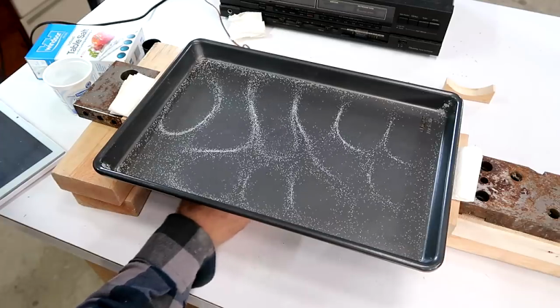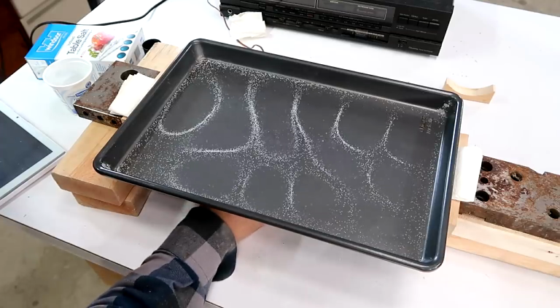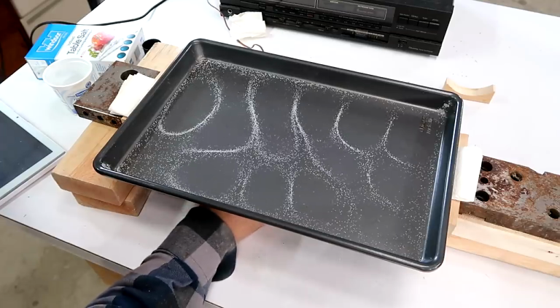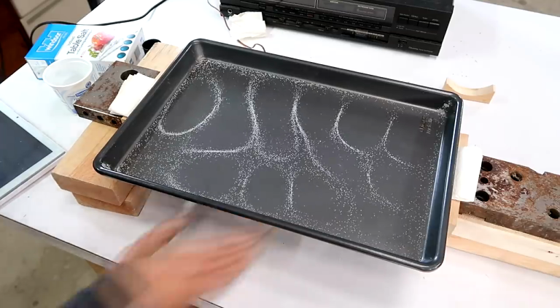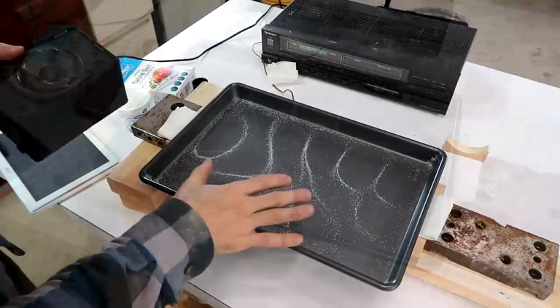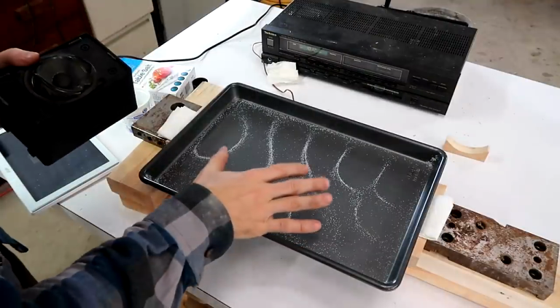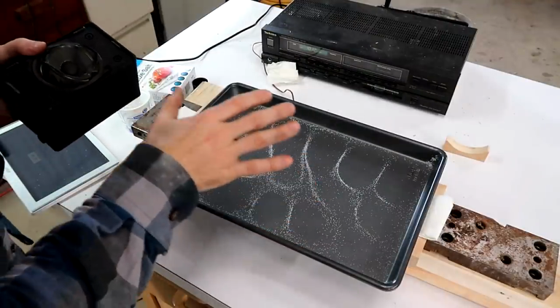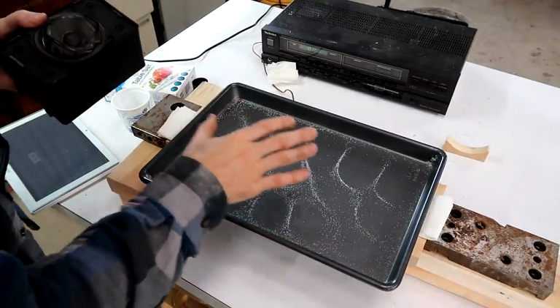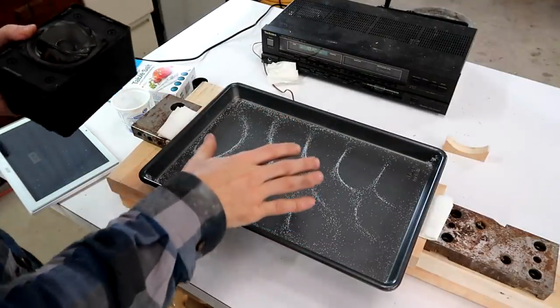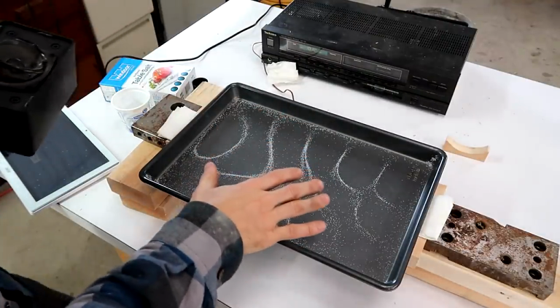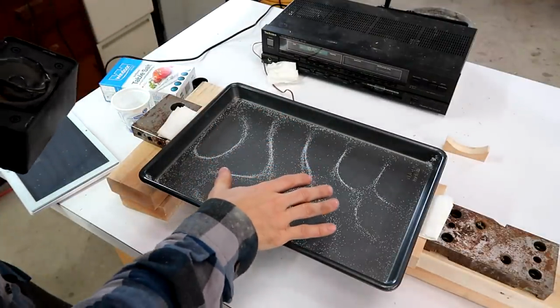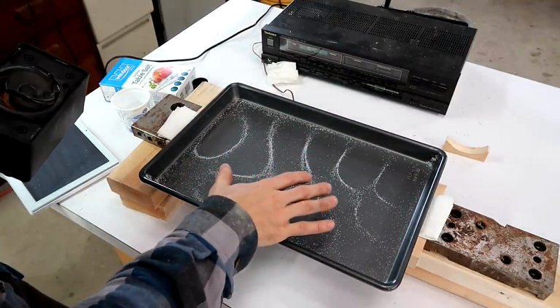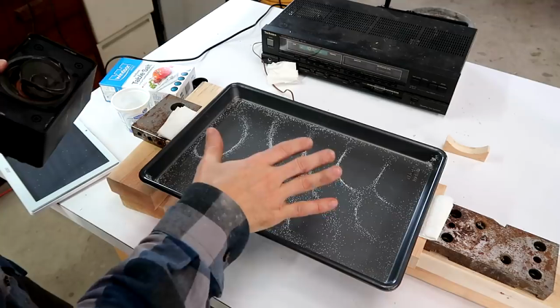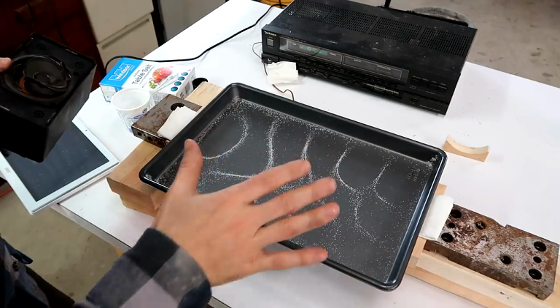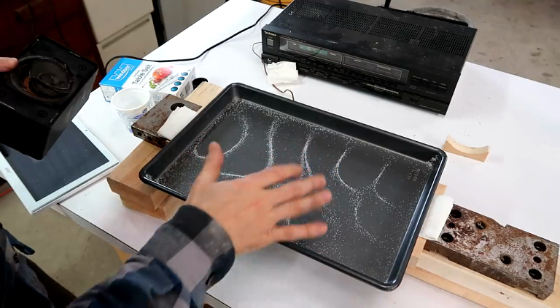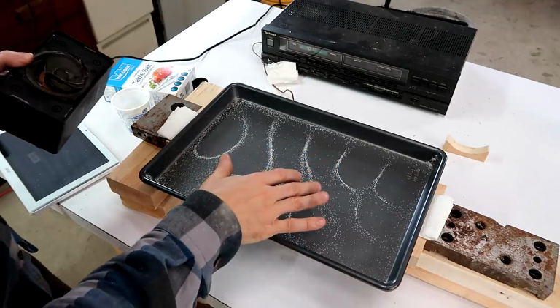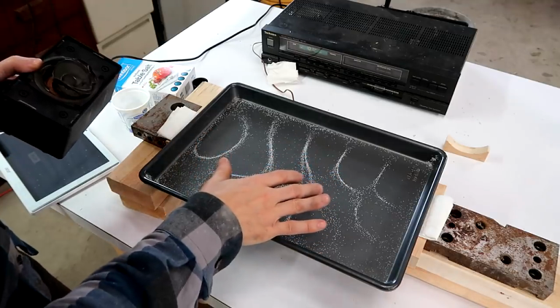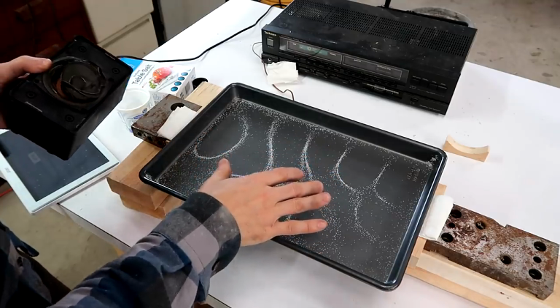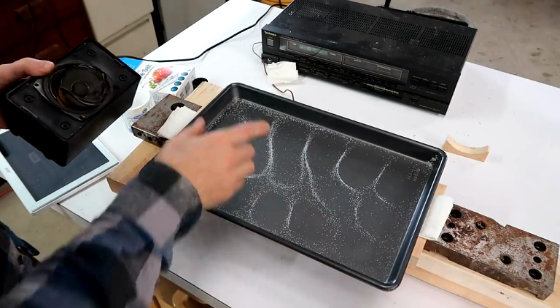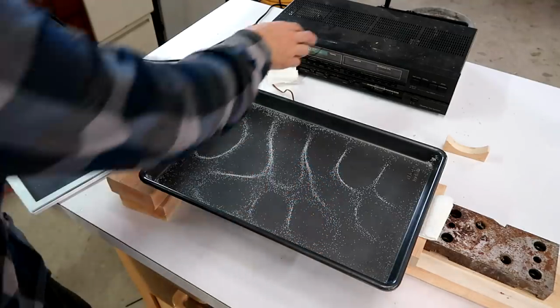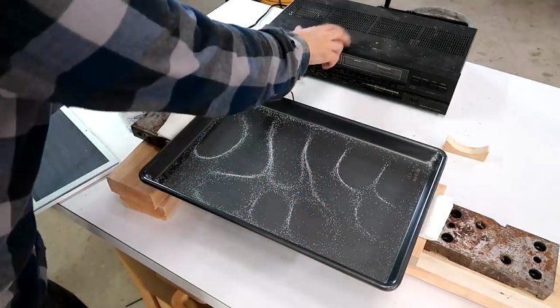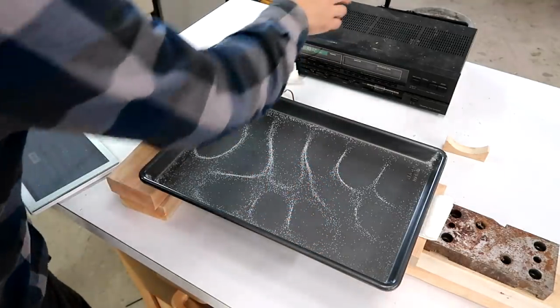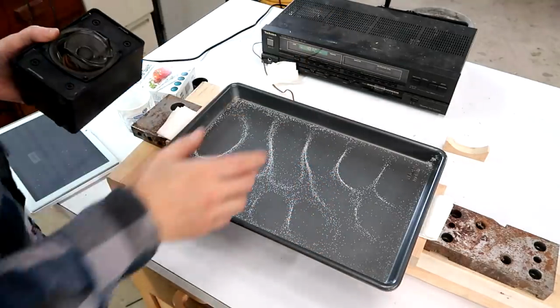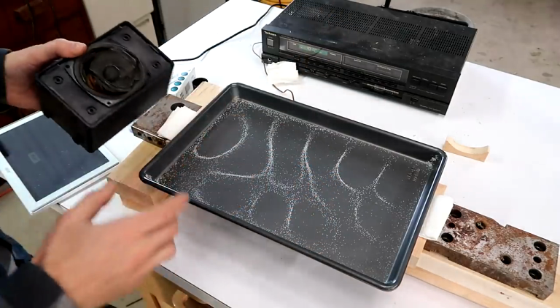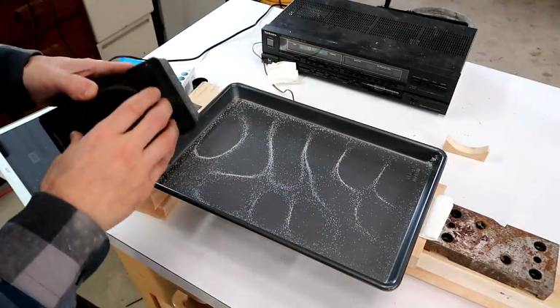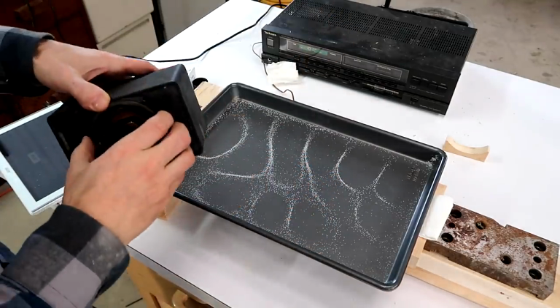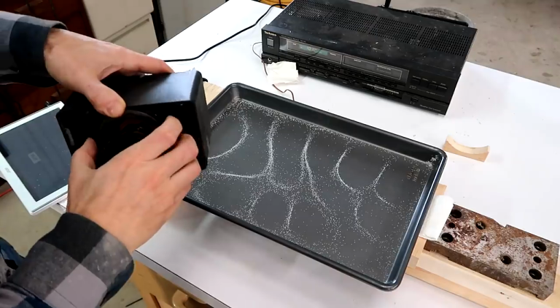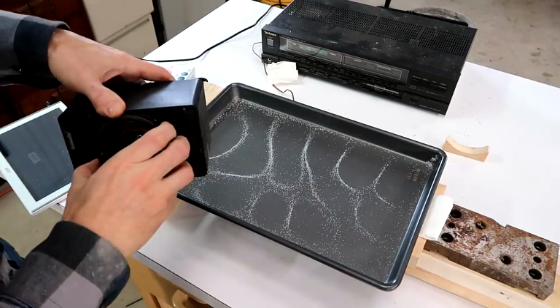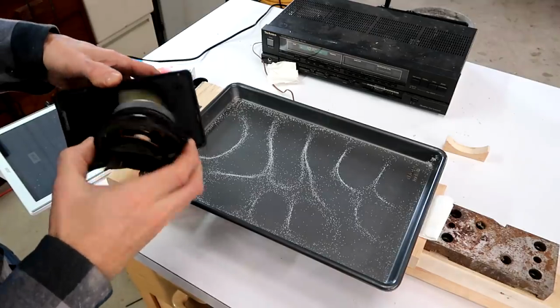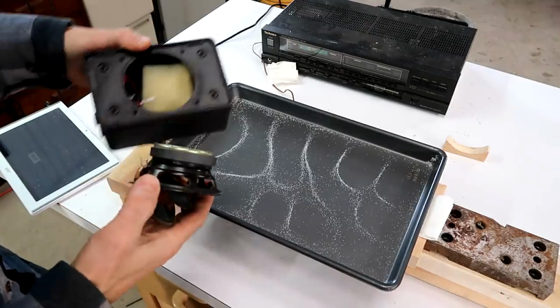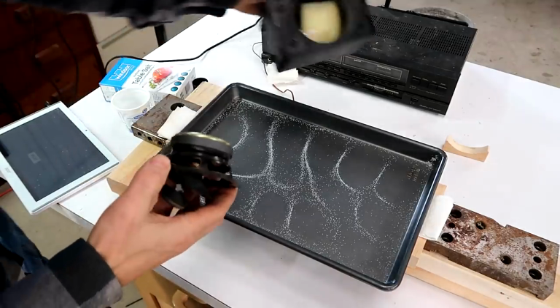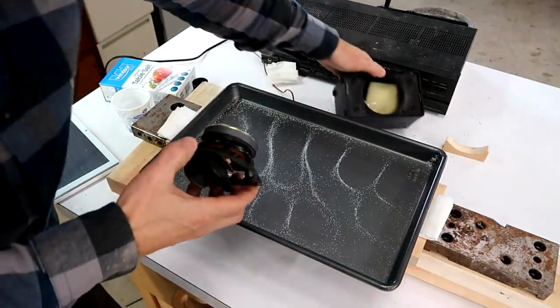The higher frequency I excite it with, the more intricate these patterns become, but I also need more power. Unfortunately this amplifier is way more powerful than these speakers, because I just blew one of them.